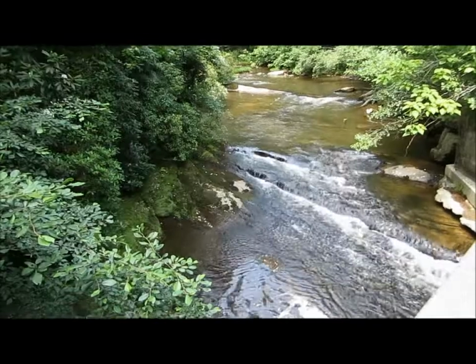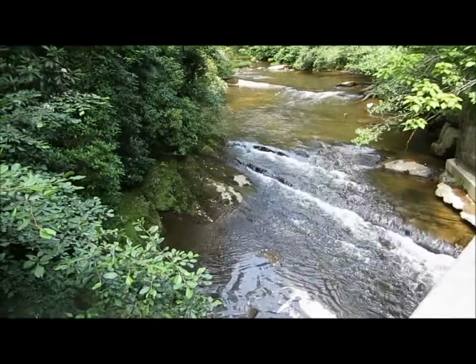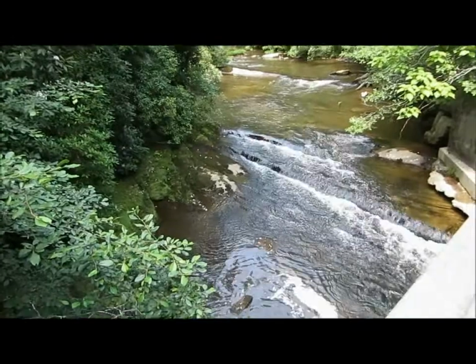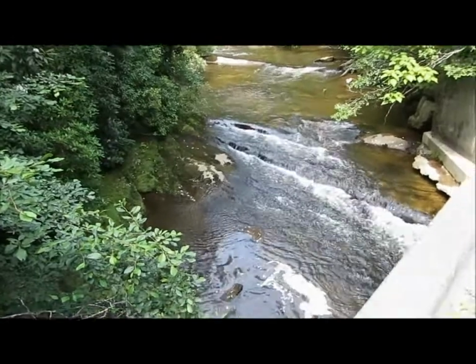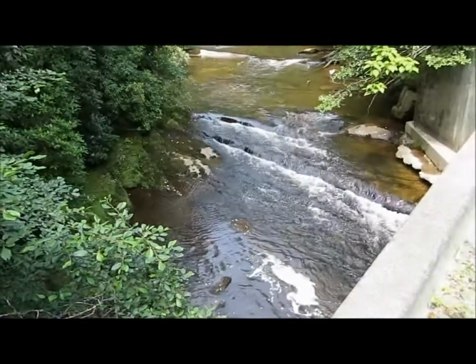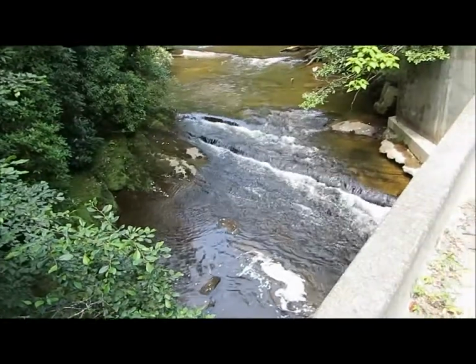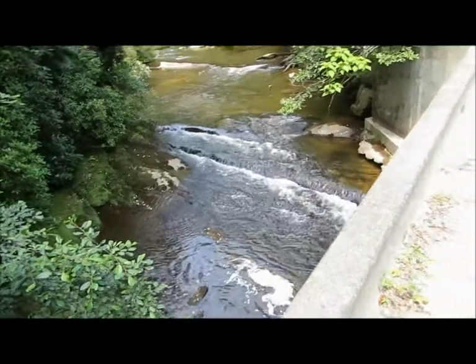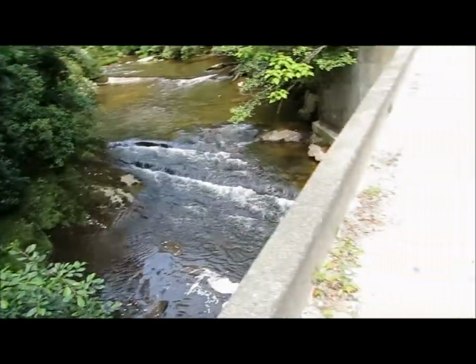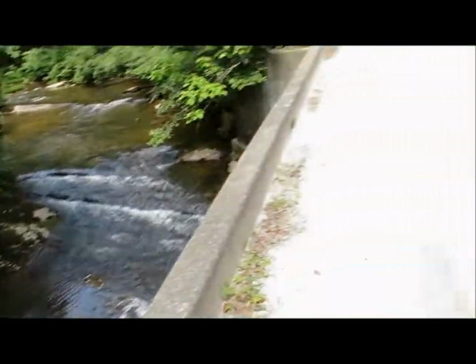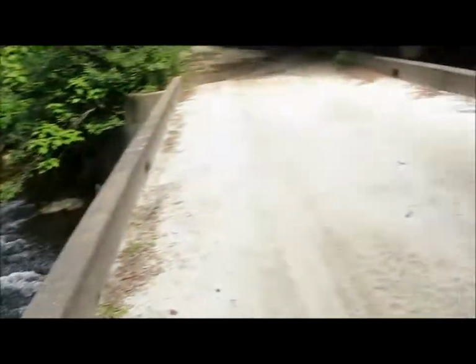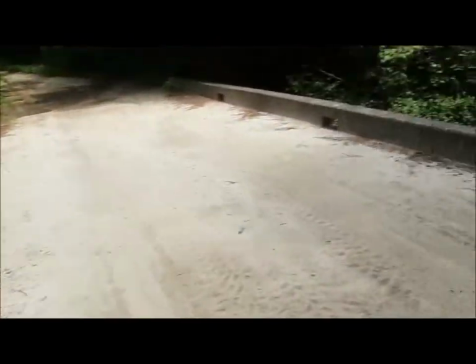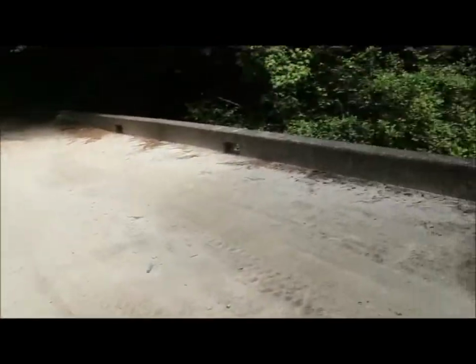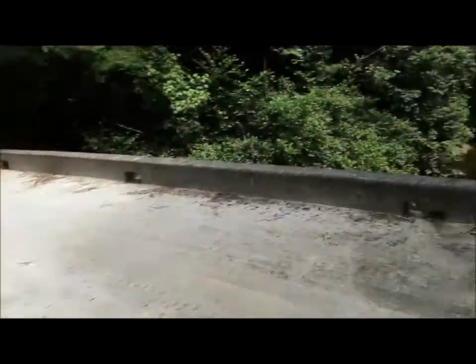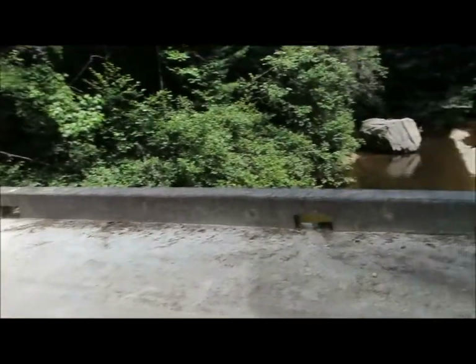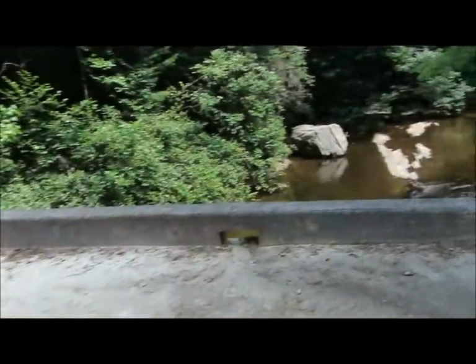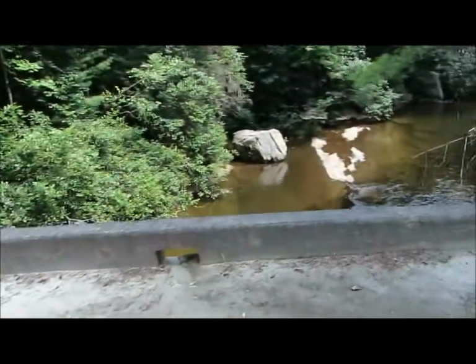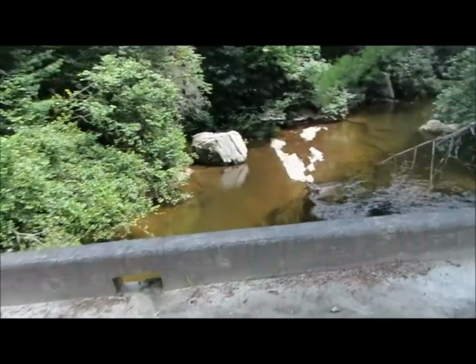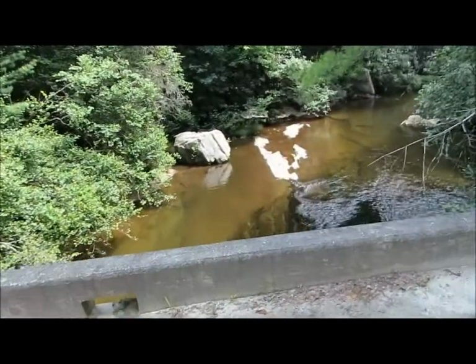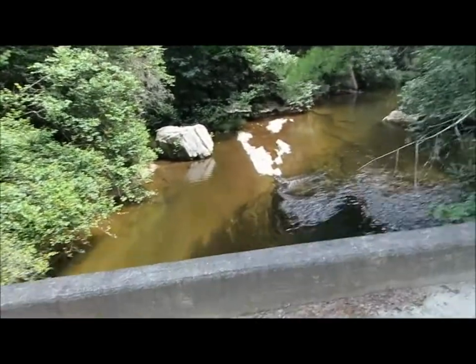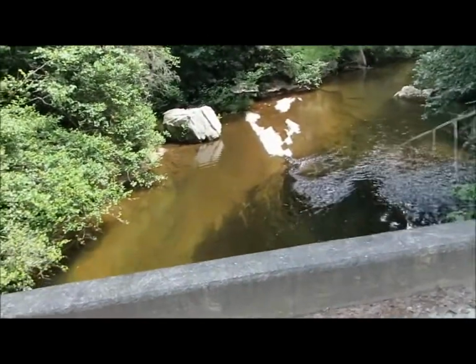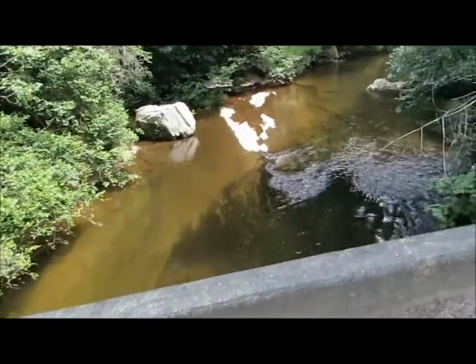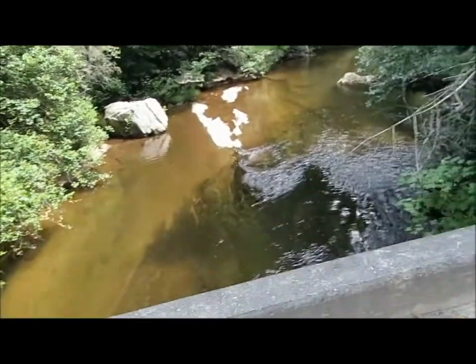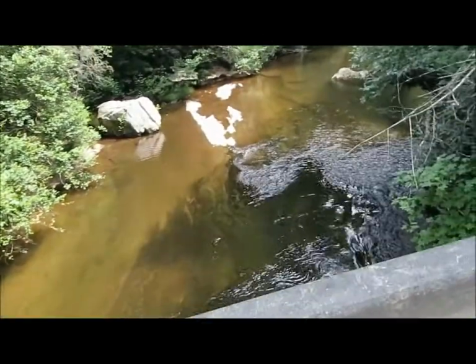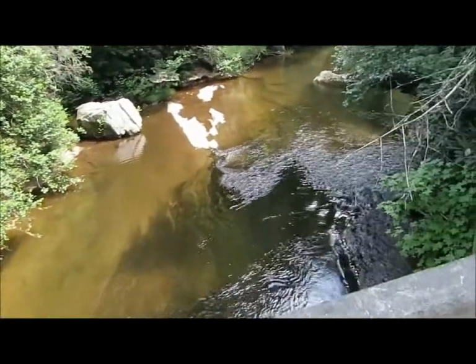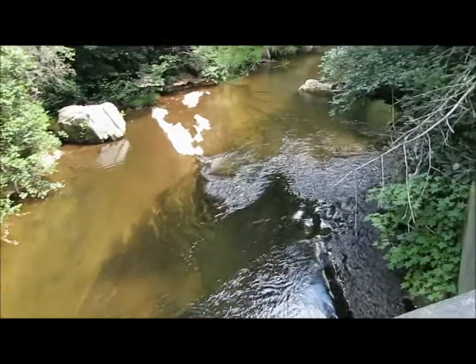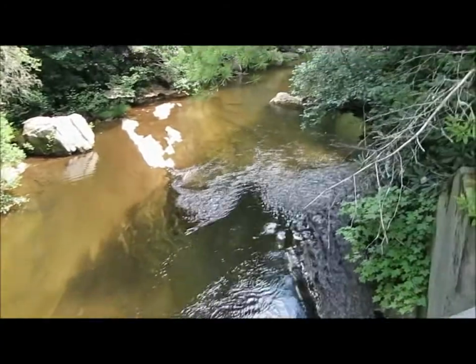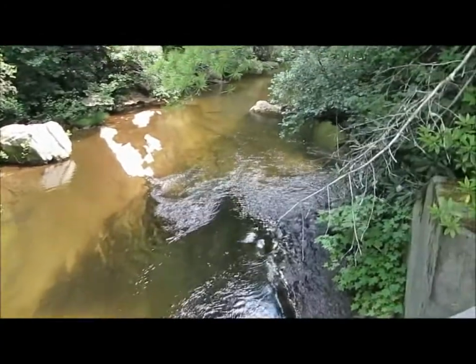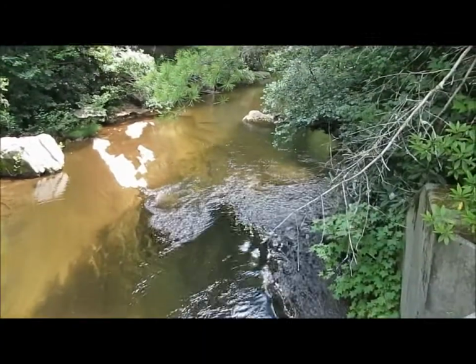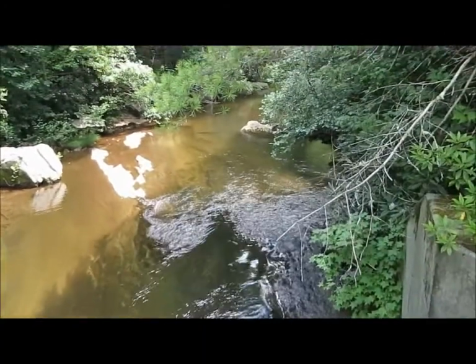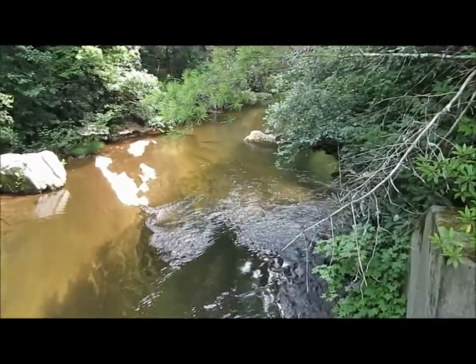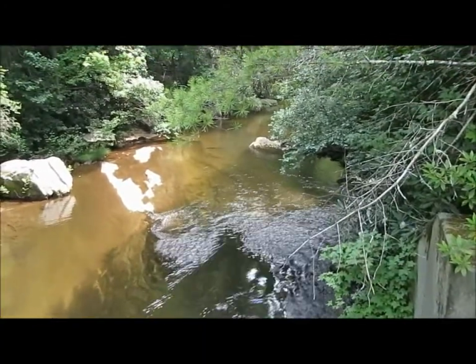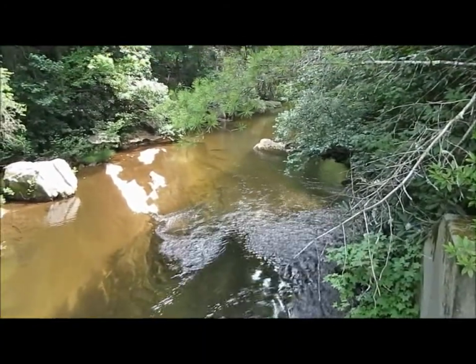This is the Whitewater River as we're walking back on the gravel road. It makes it more of a loop hike. And this is the area just above Lower Whitewater Falls.